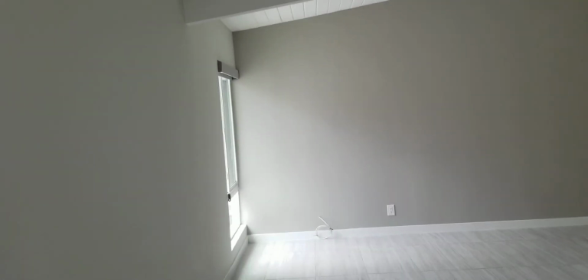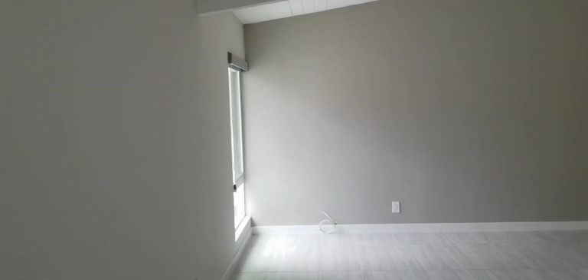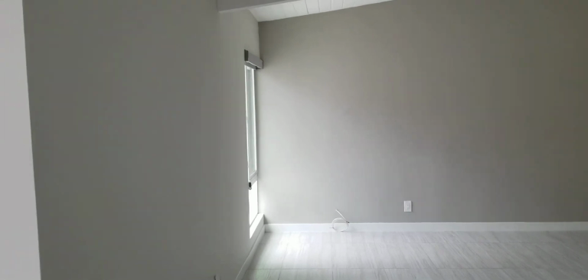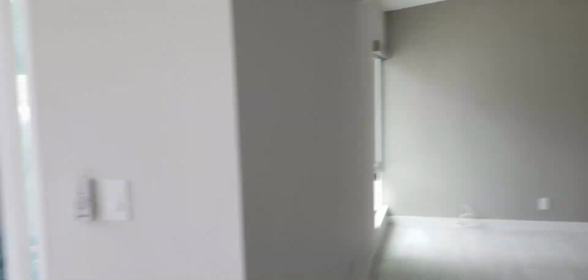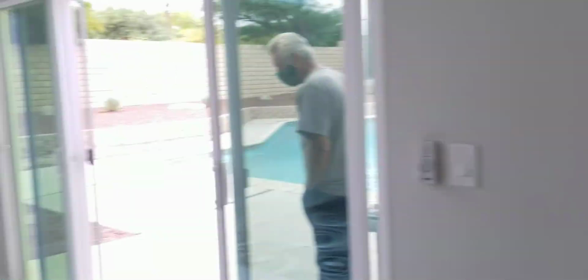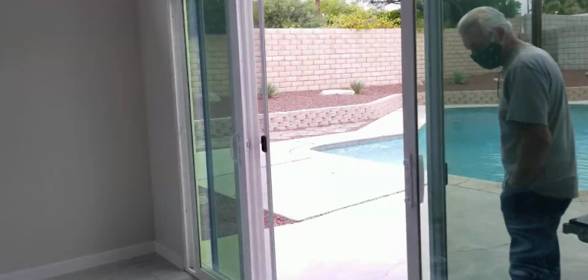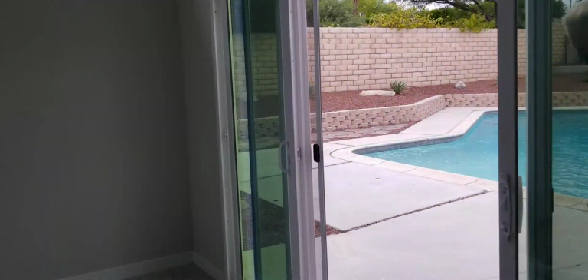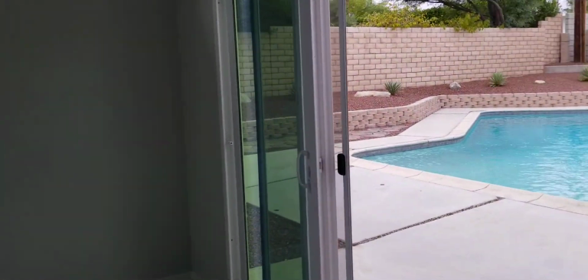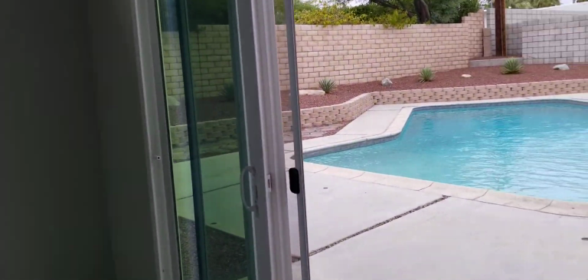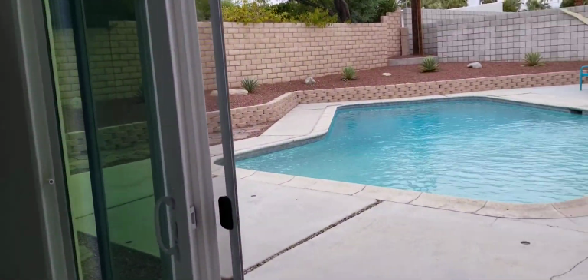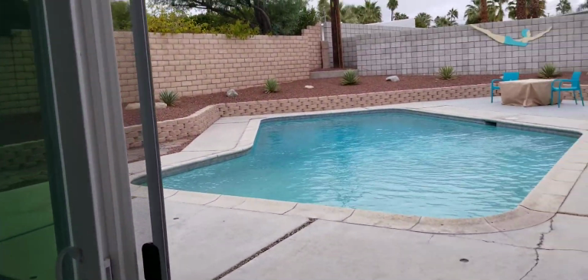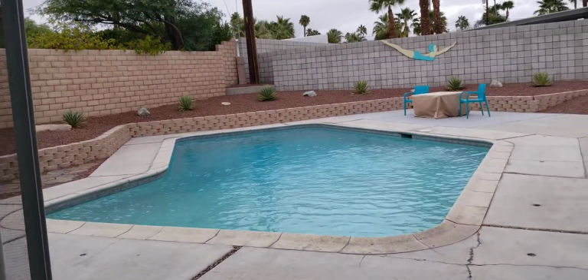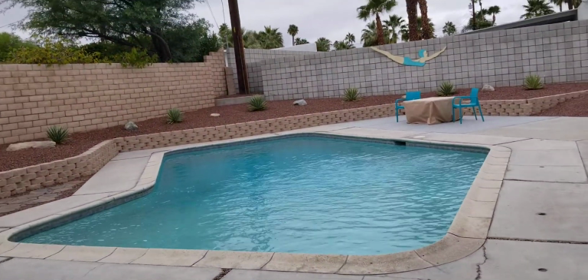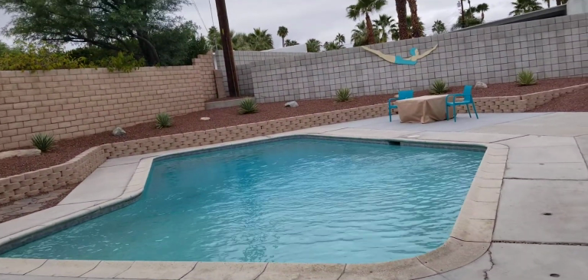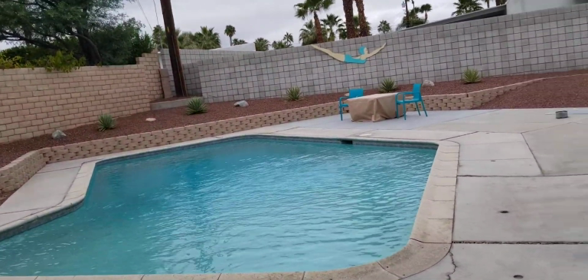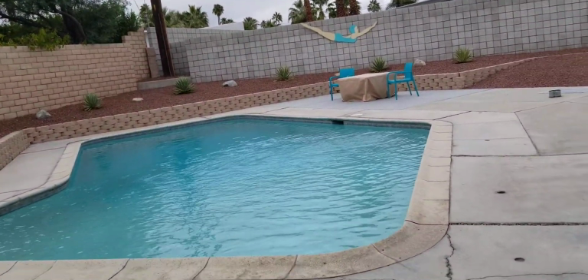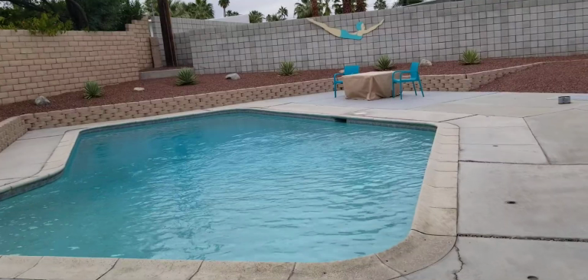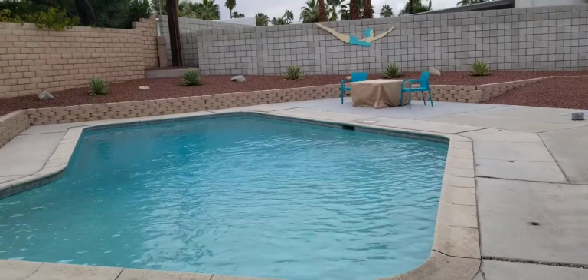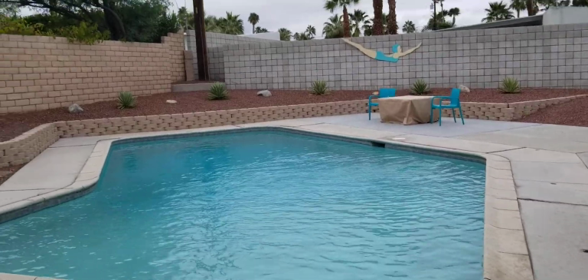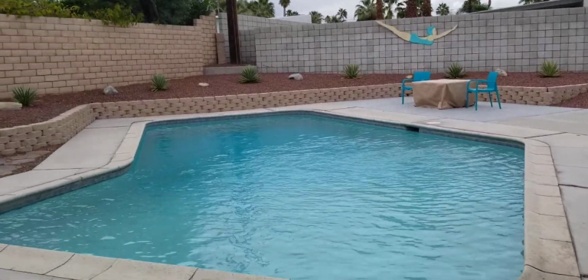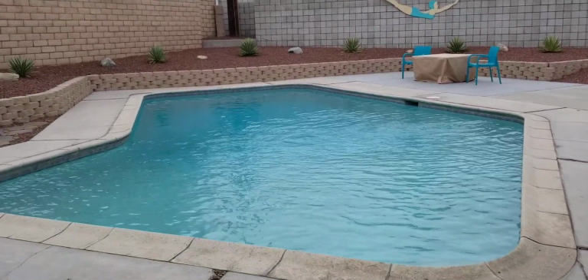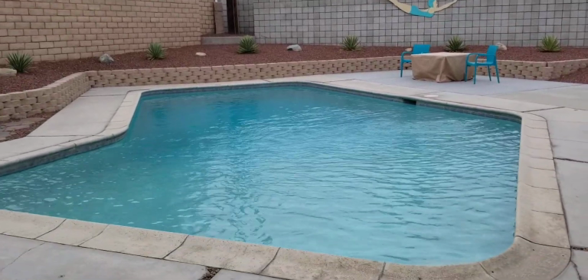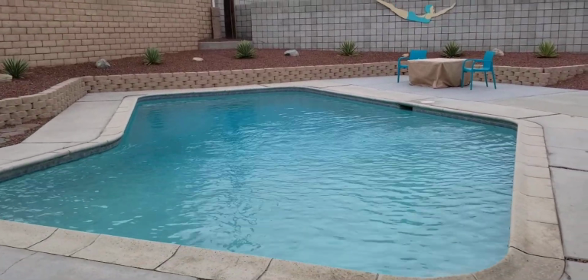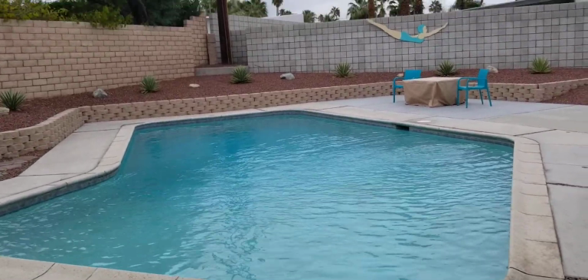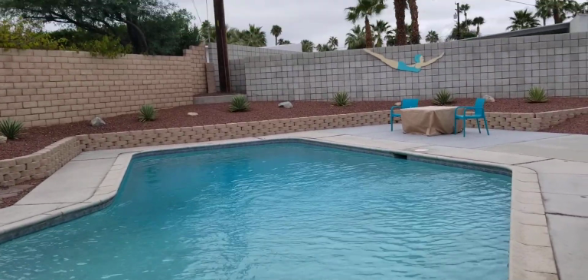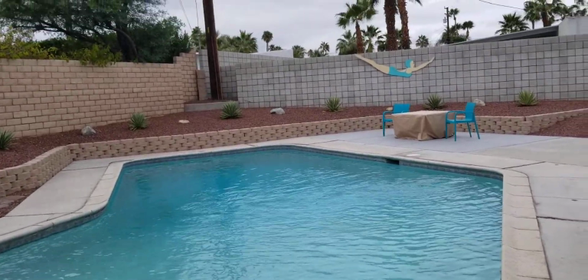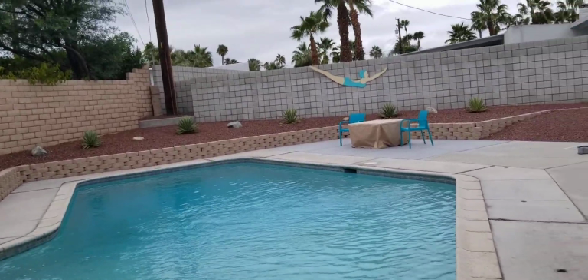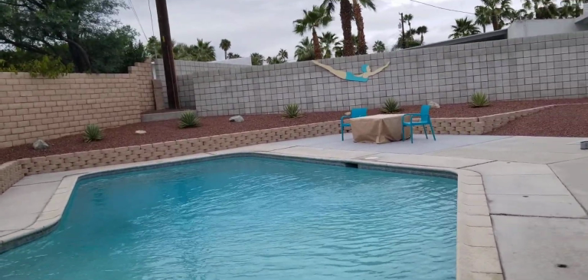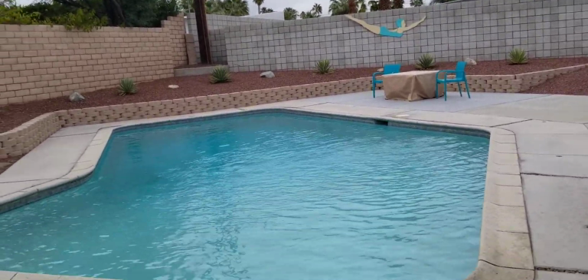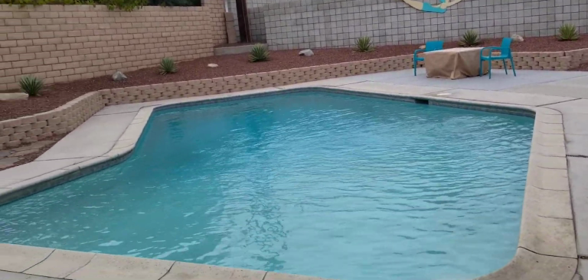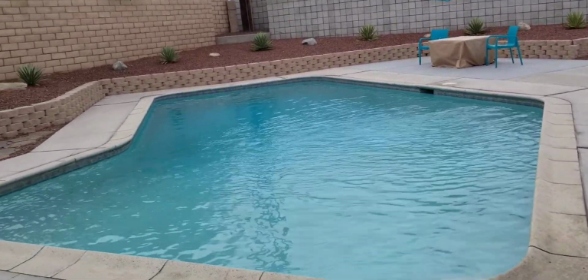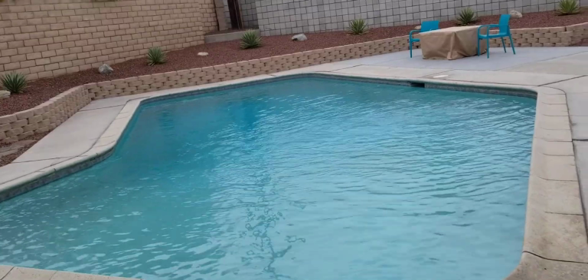The living room is a big room with open beam ceiling throughout. I'm going to head to the backyard. Kevin did all the work — big swimming pool.